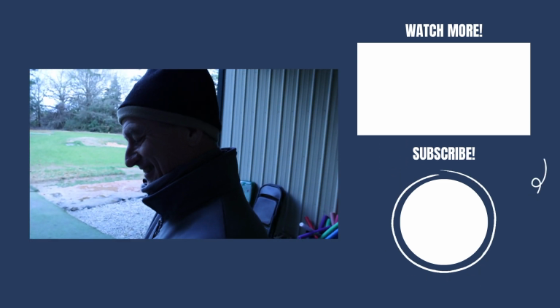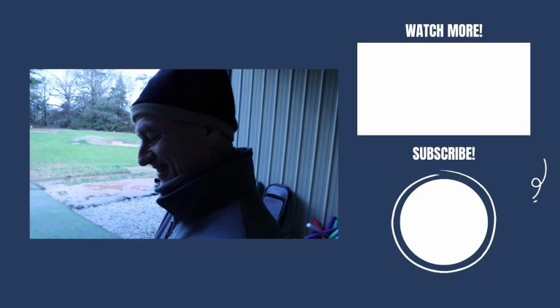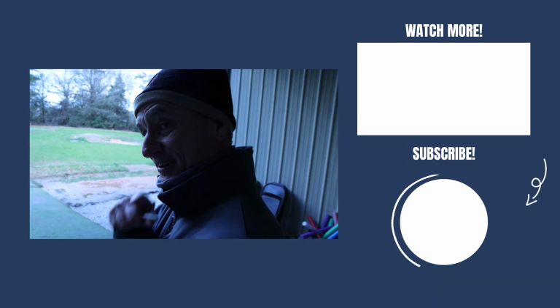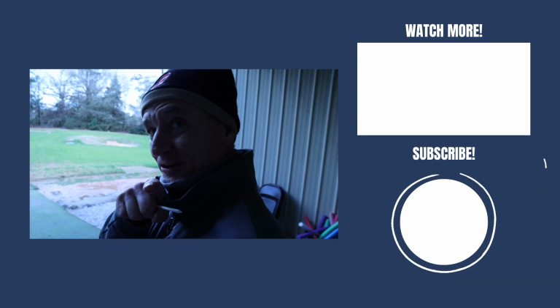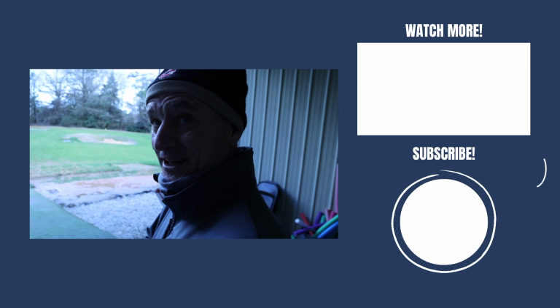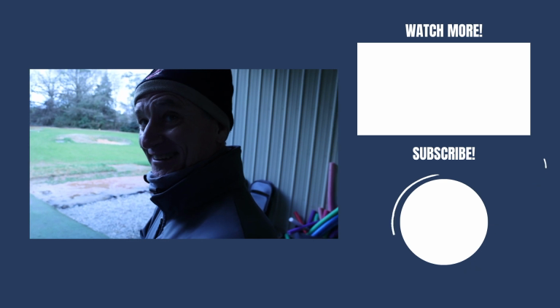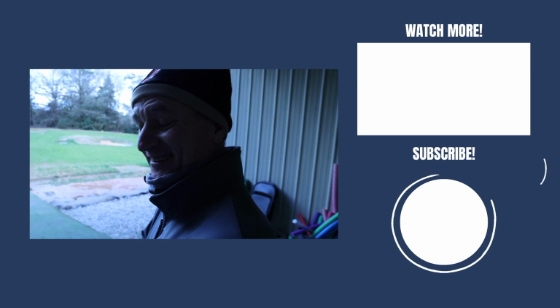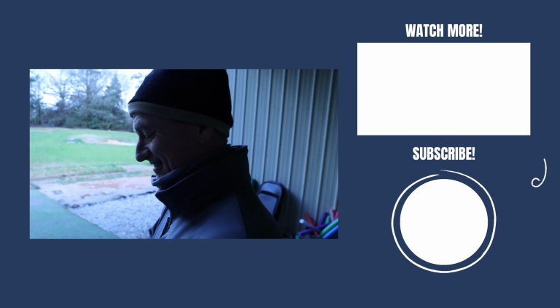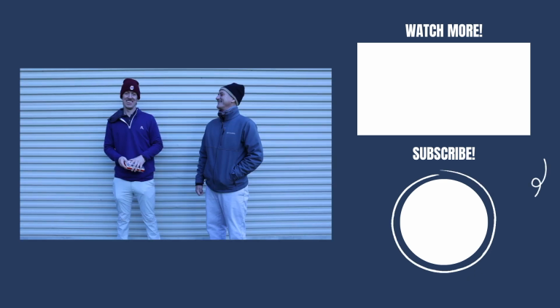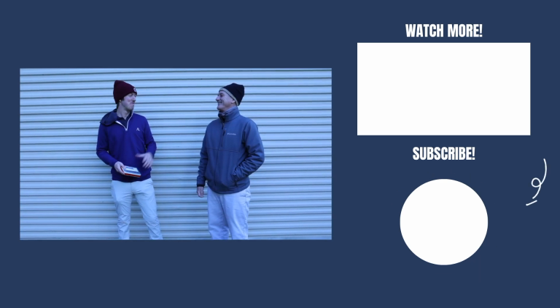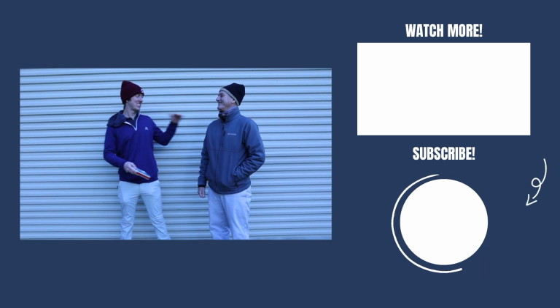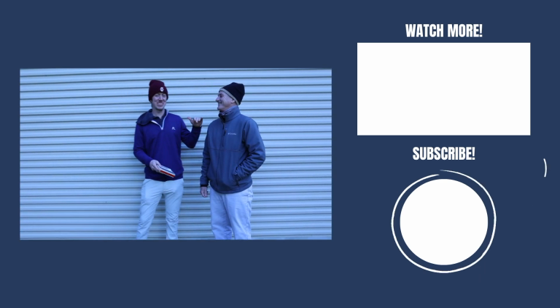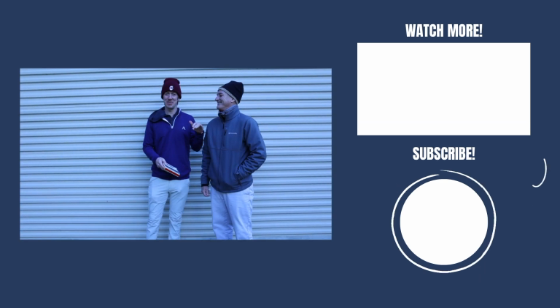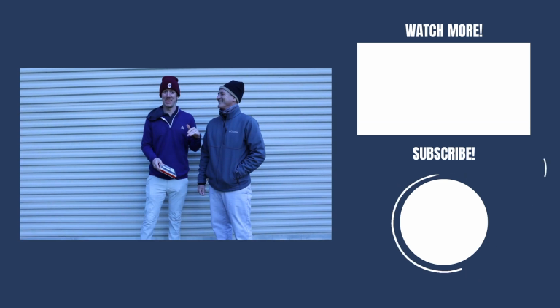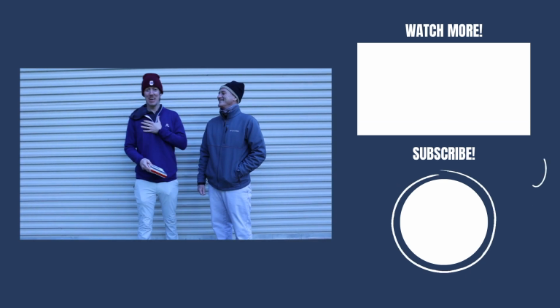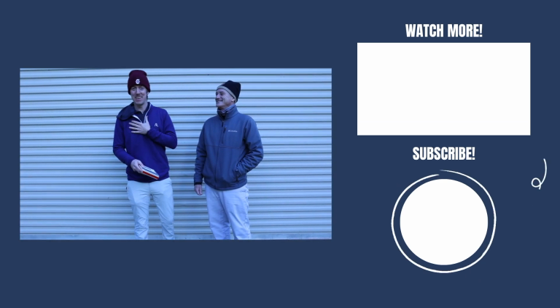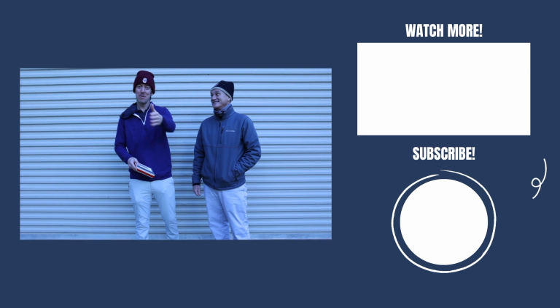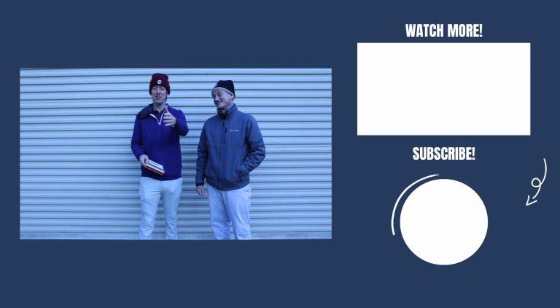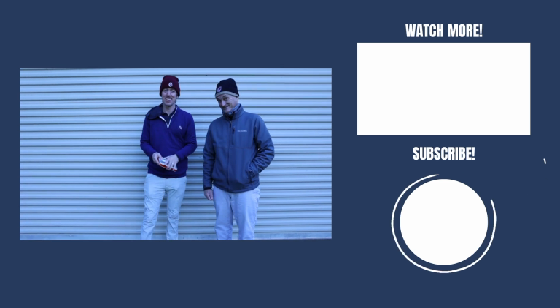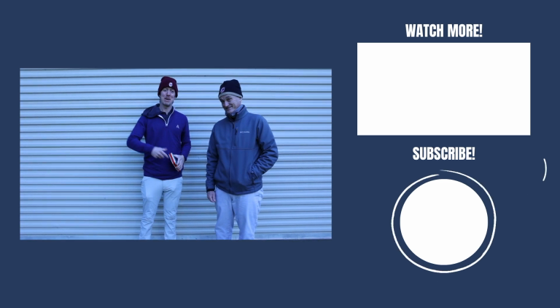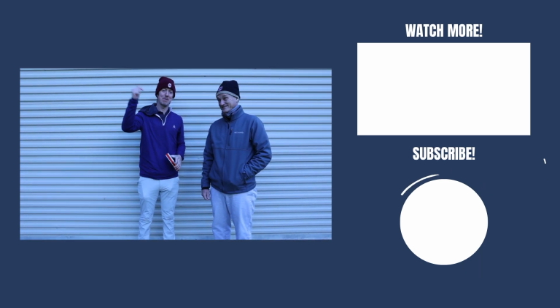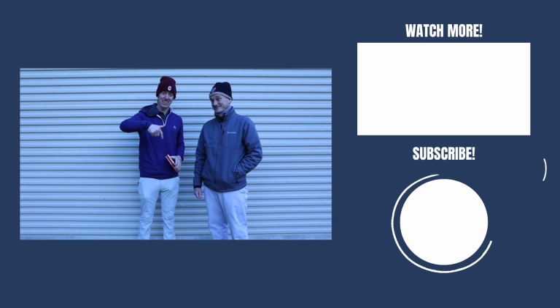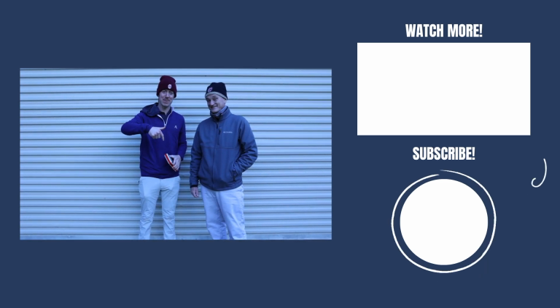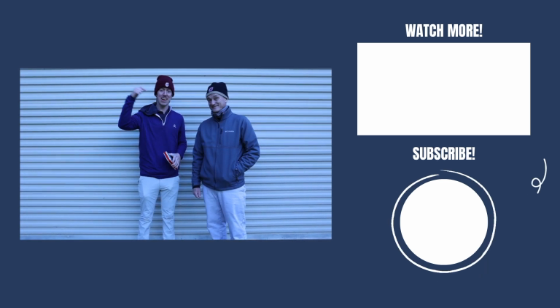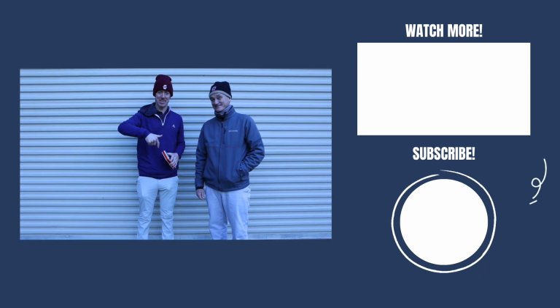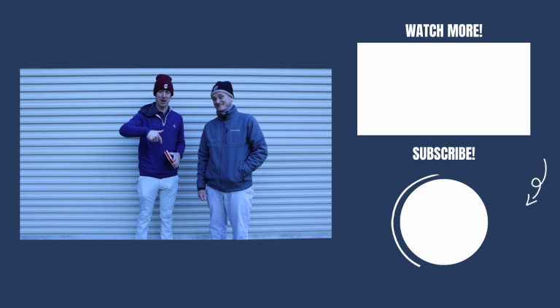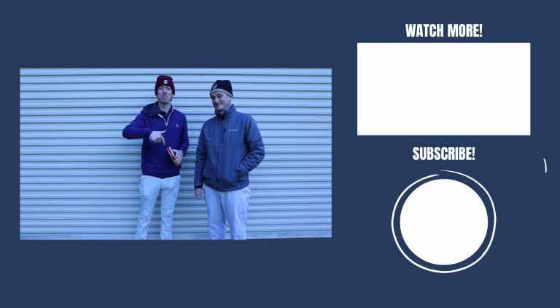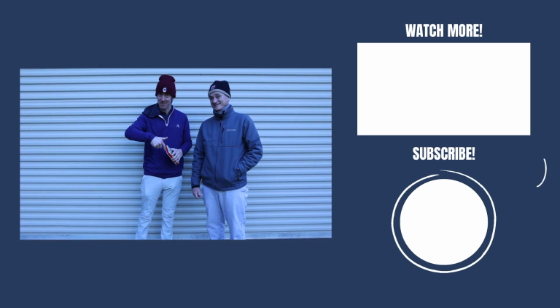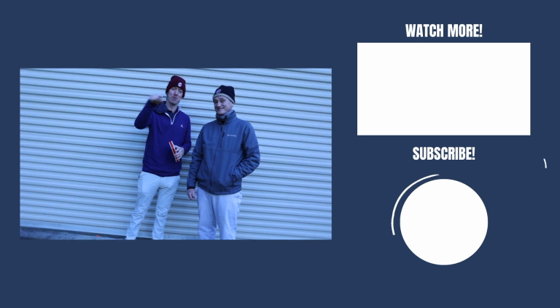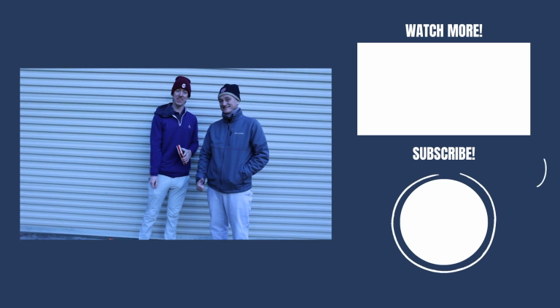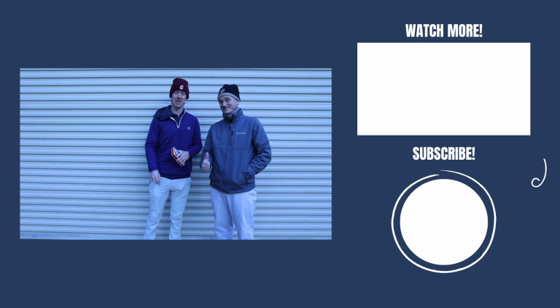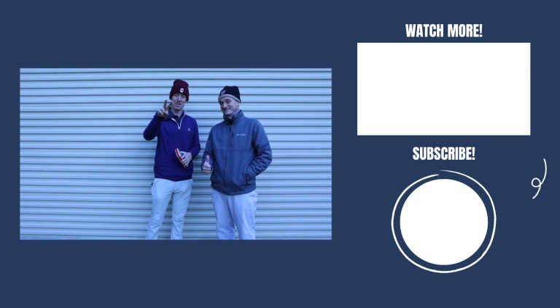You're fixed! I'm fixed! You are a miracle worker. No, you're the one that hit it. Thank you, sir. Big shout out to George for the help today — it really helped me, hopefully it helped you guys too. Make sure to smash that like button and subscribe button for more videos like this.